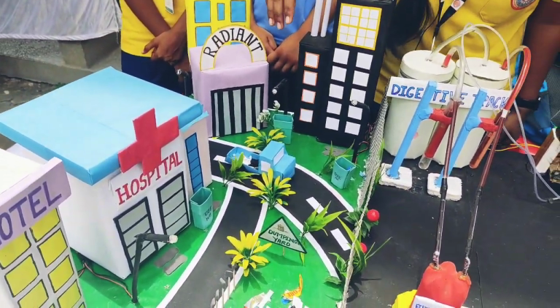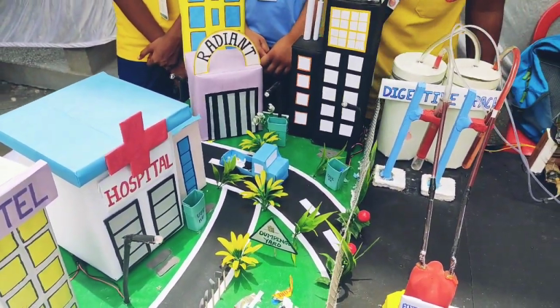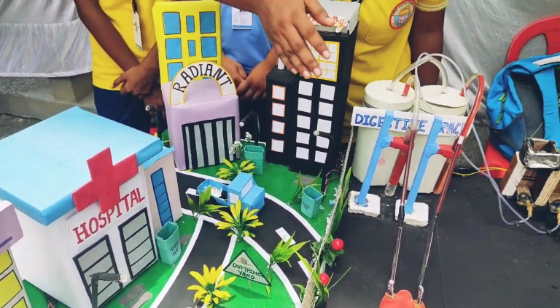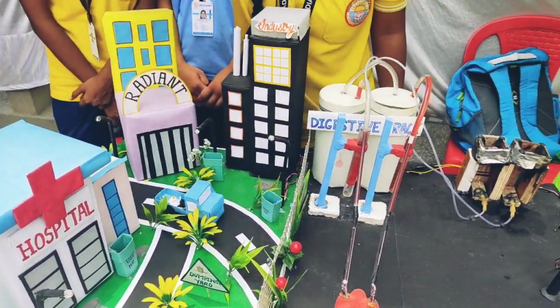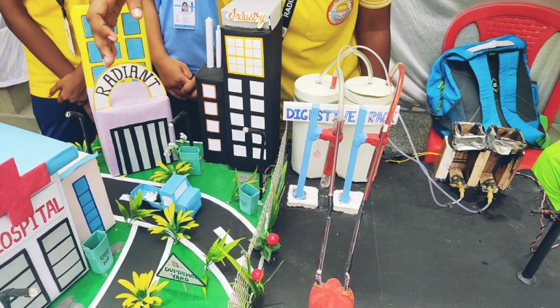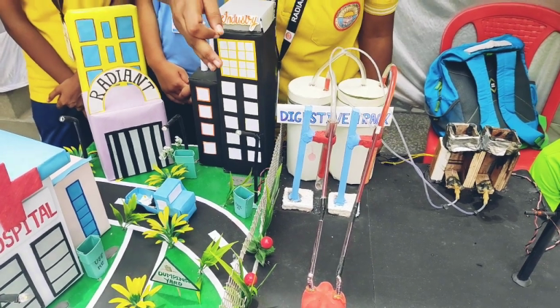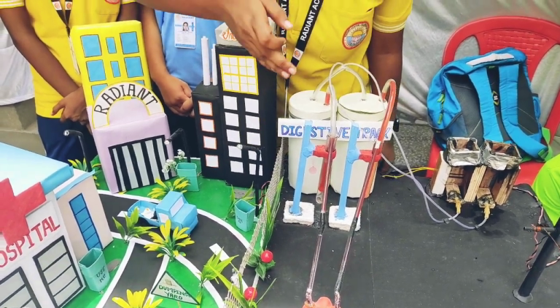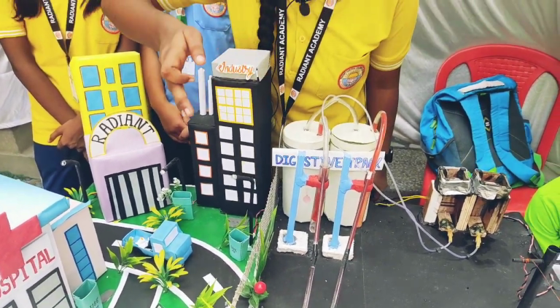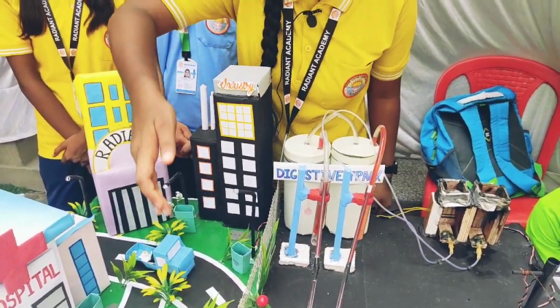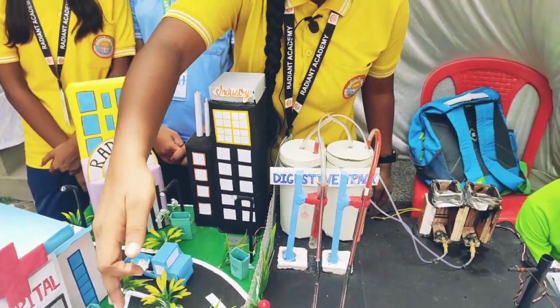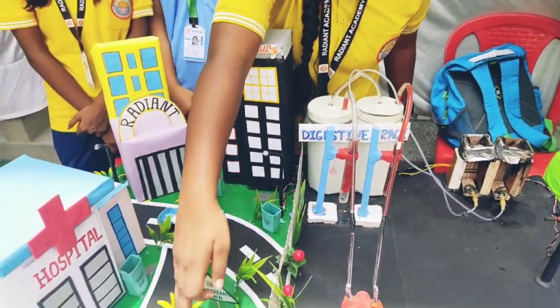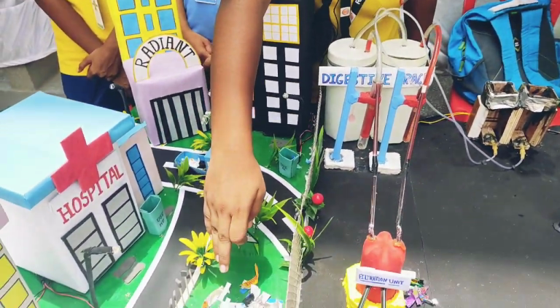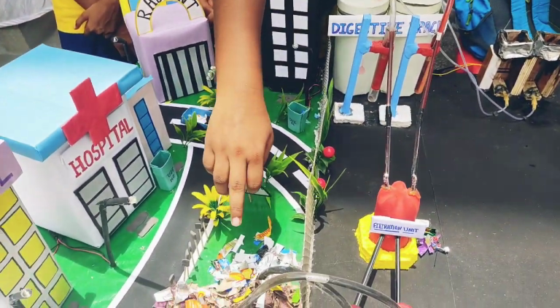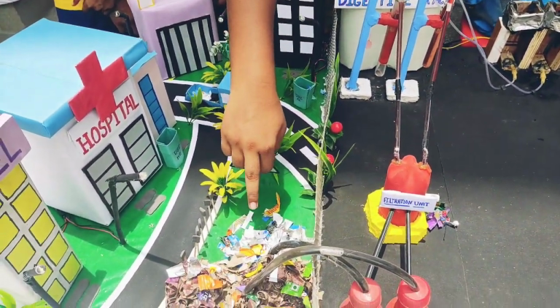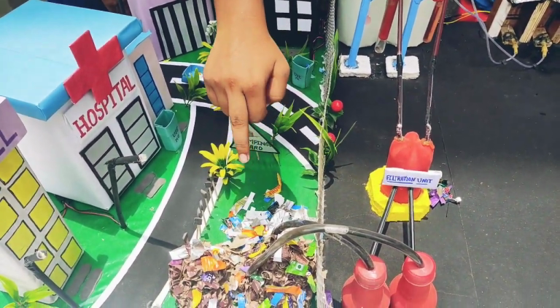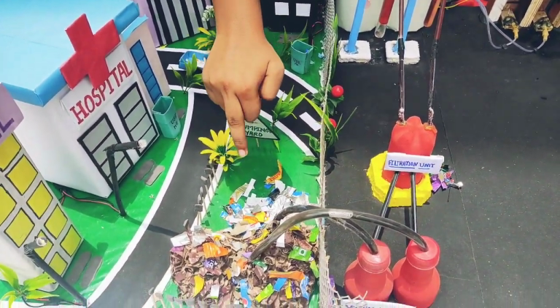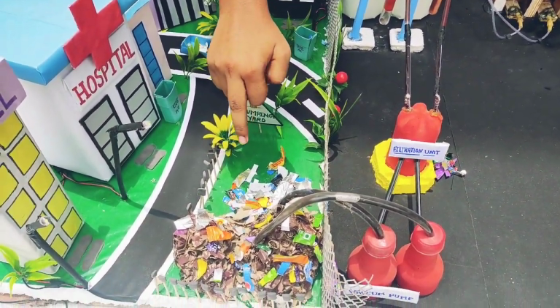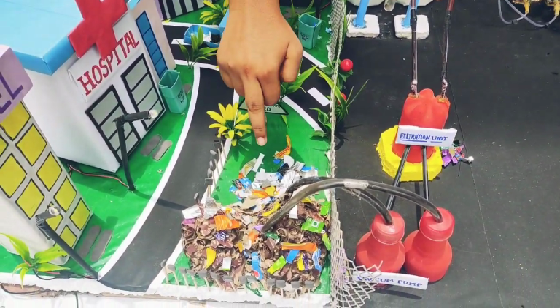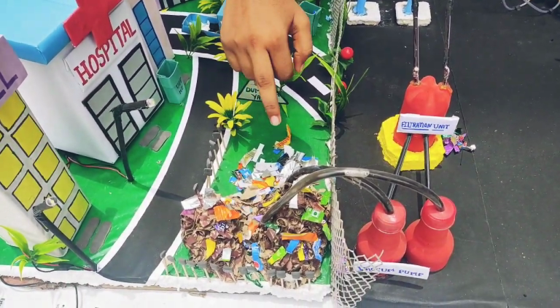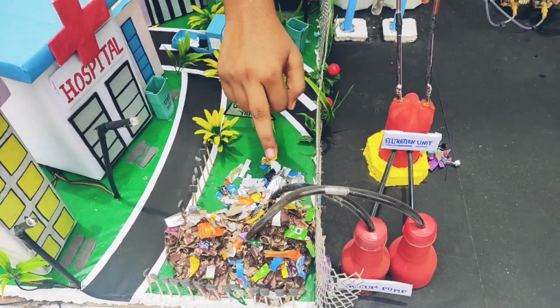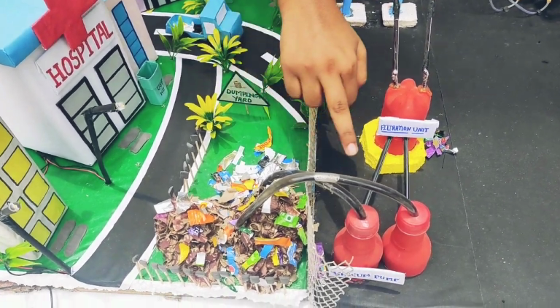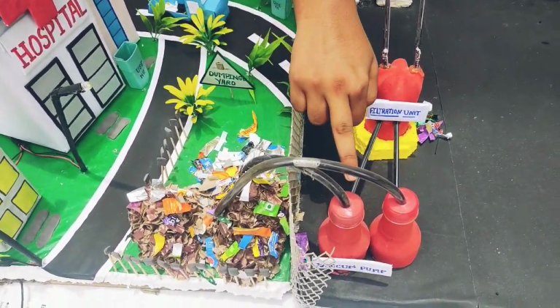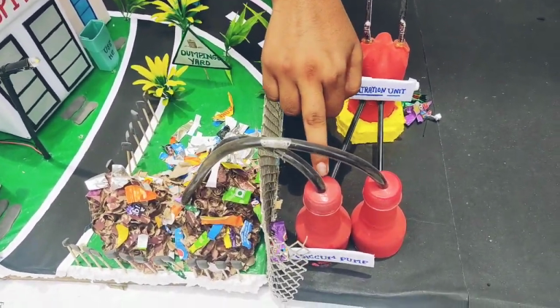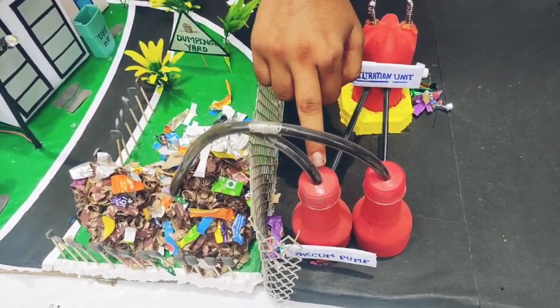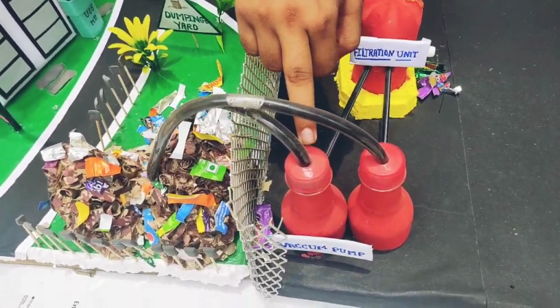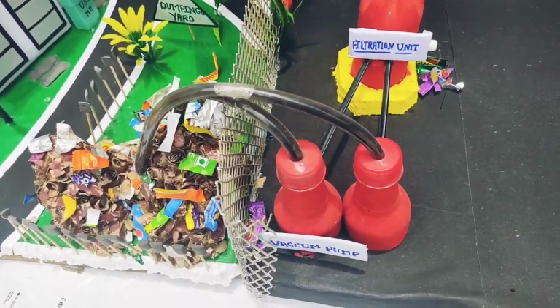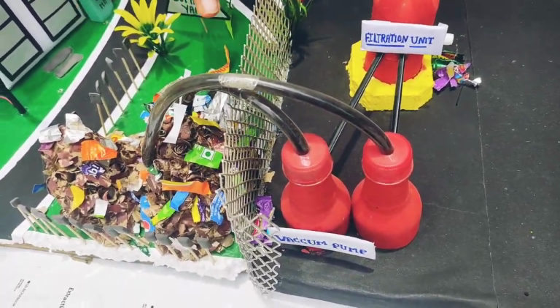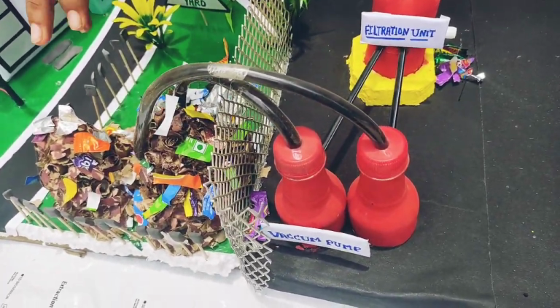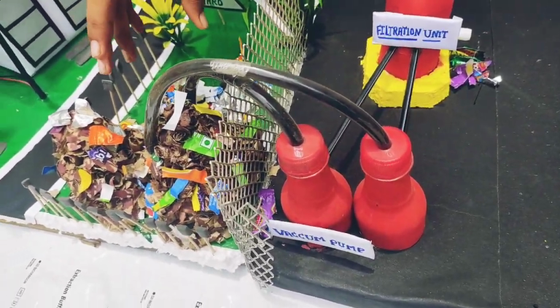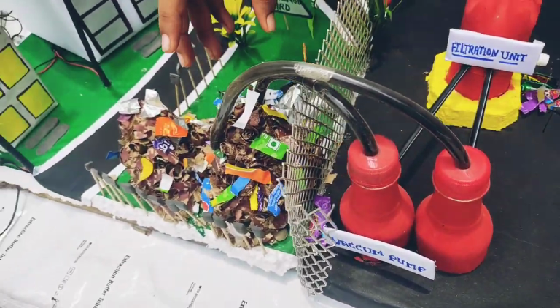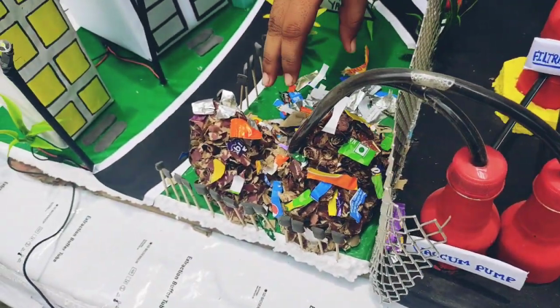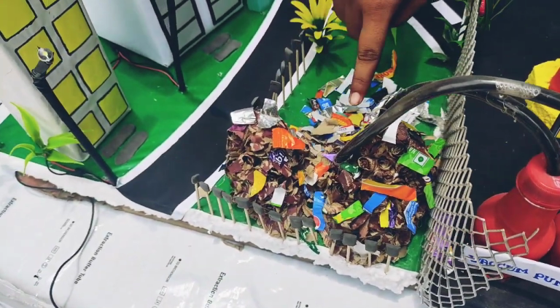As we know, instead of throwing the garbage here and there, we can collect all garbage here. That is a dumping yard. And from the dumping yard, this is the vacuum pump, which collects all the waste from here.